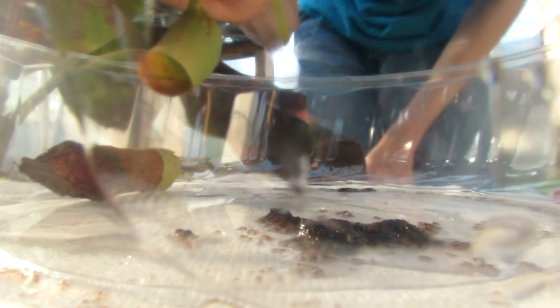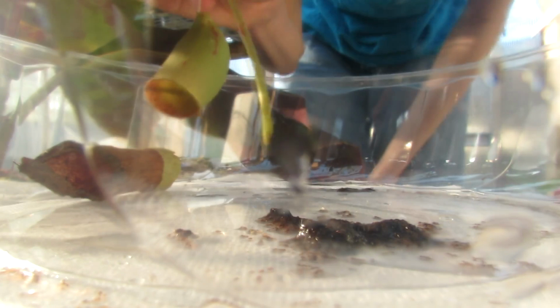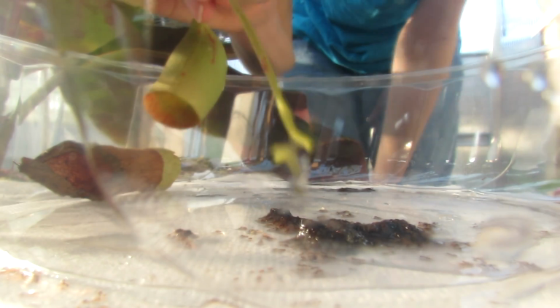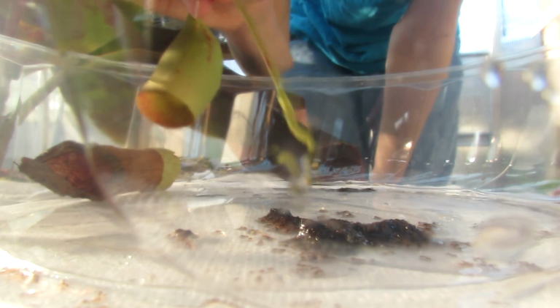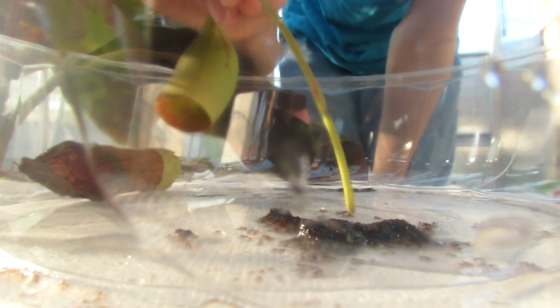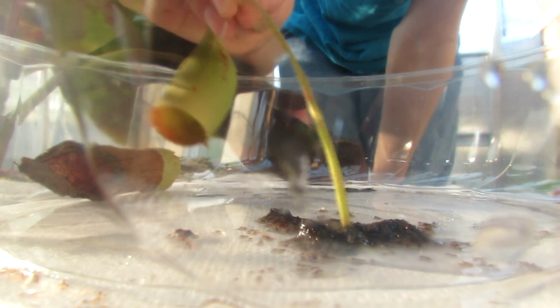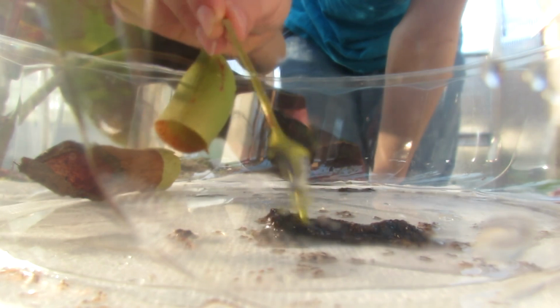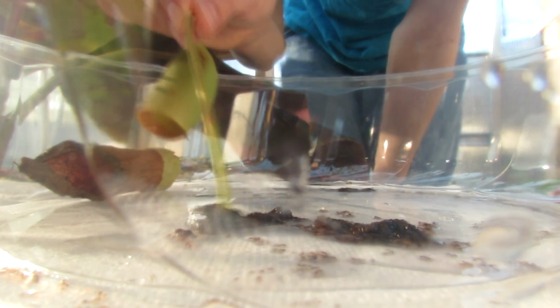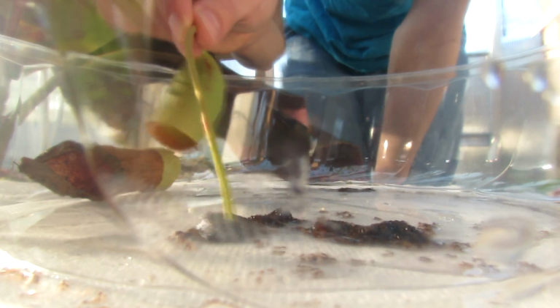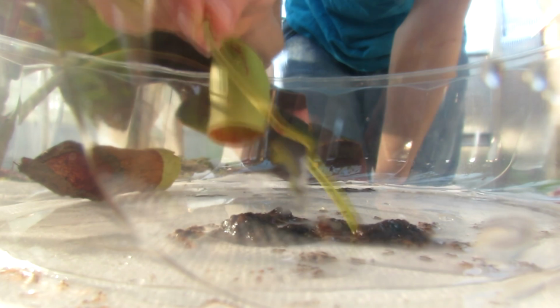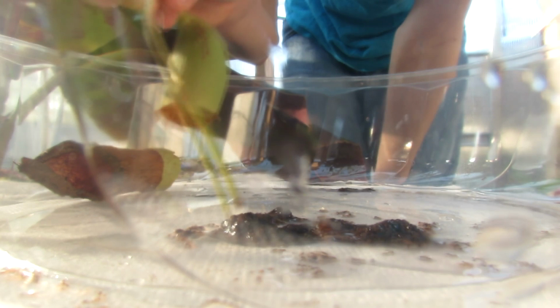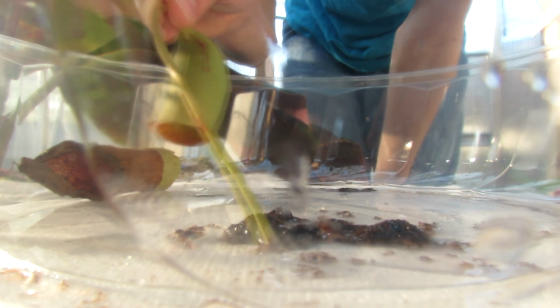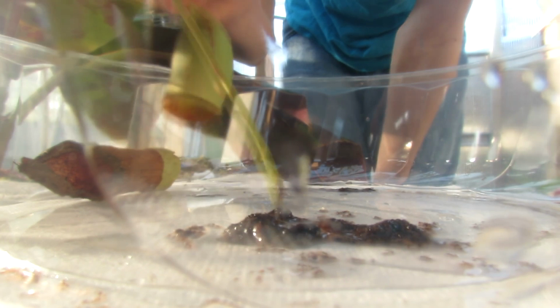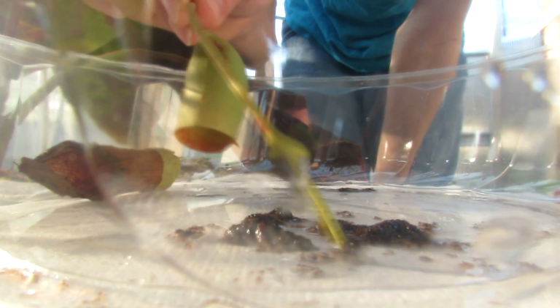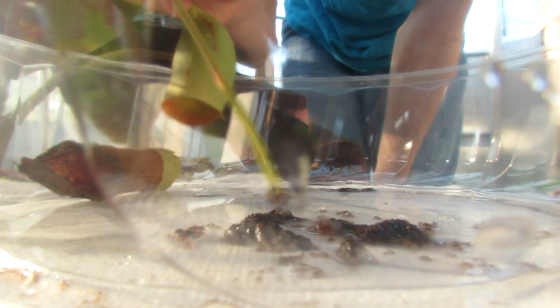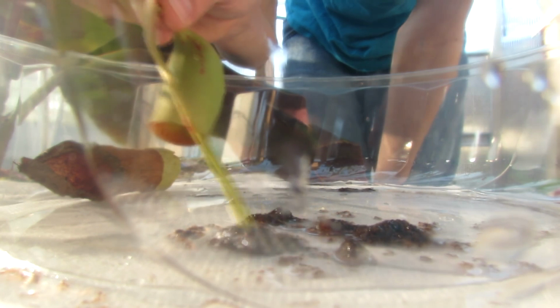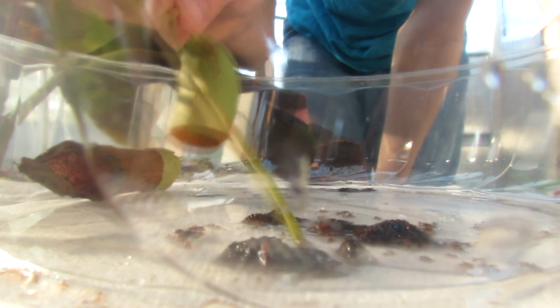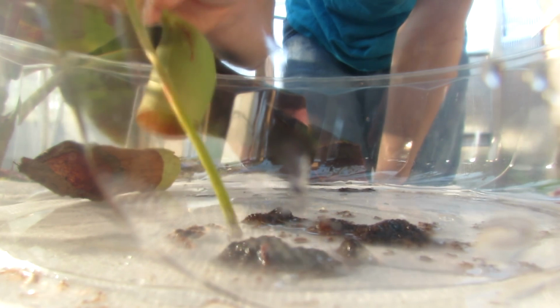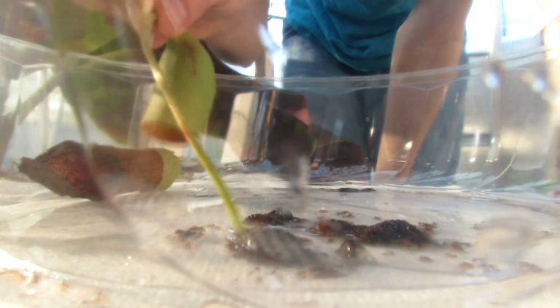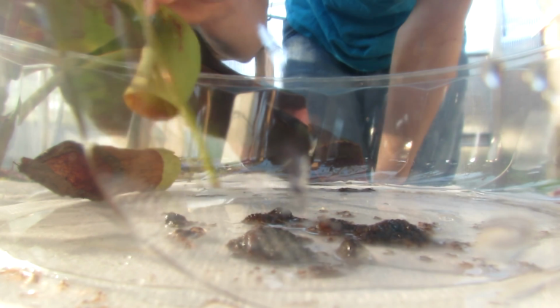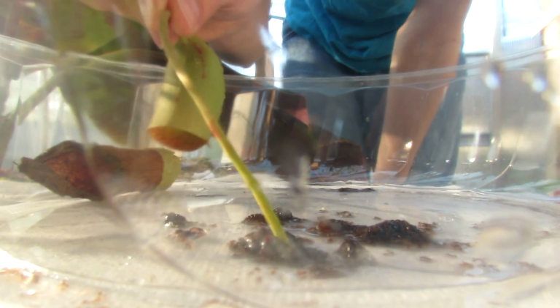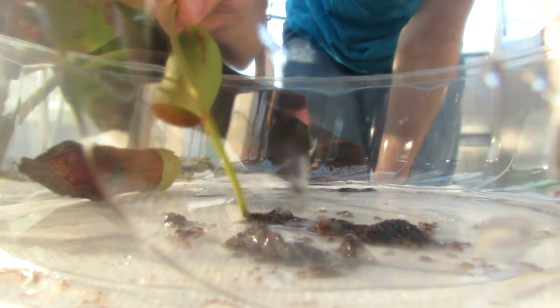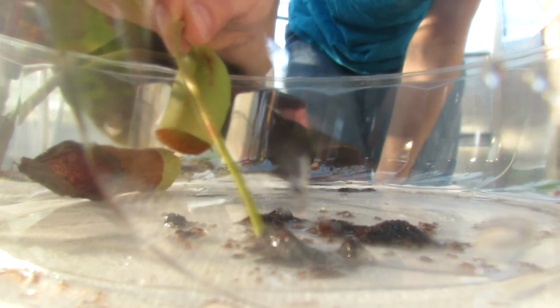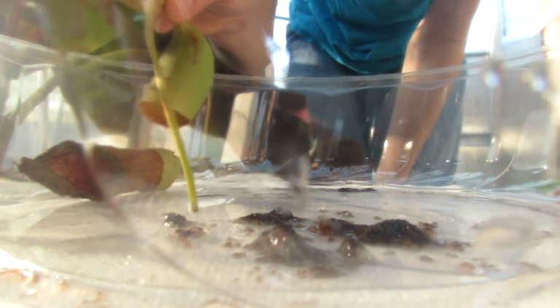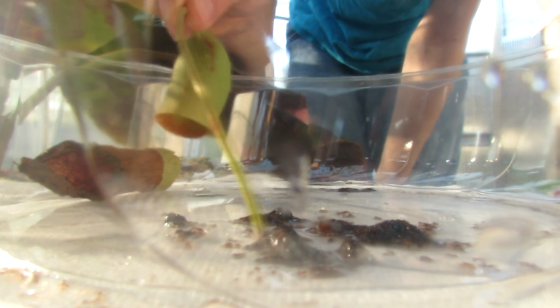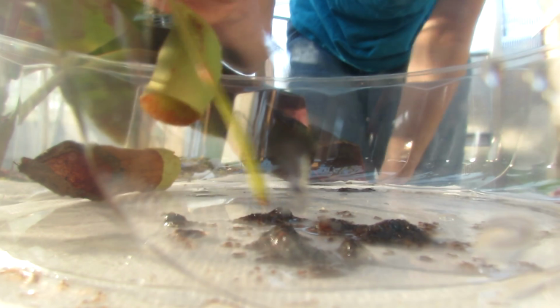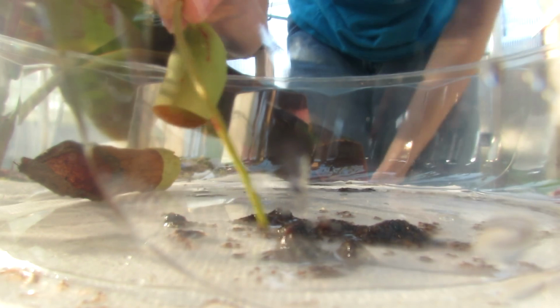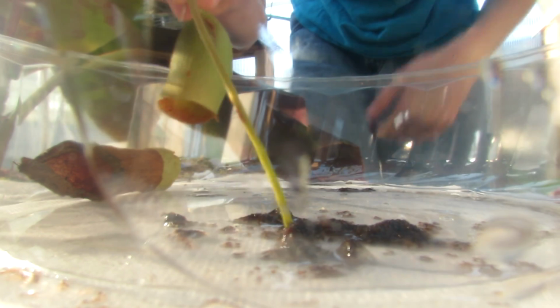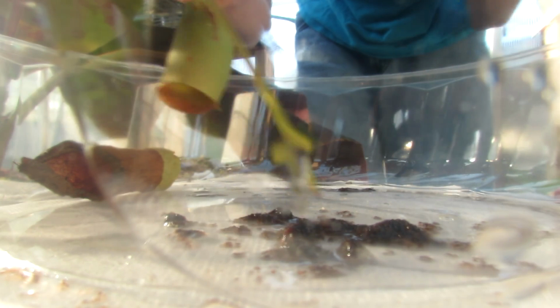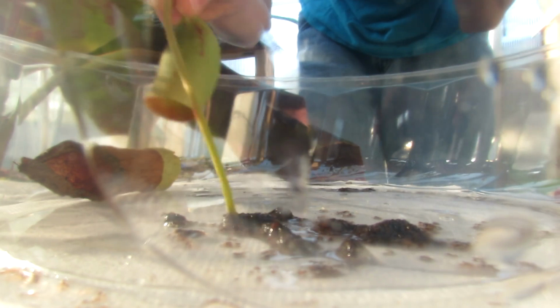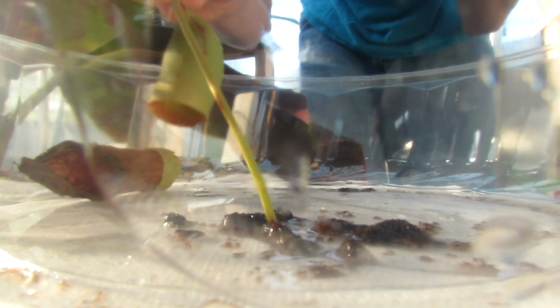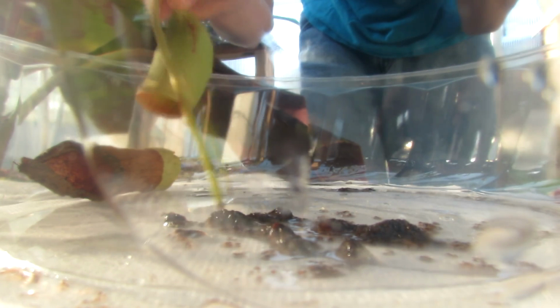I'll just use the tendril here to go through what is inside the stomach. It seems to be globbing together like a ton. You can see that right there — very, very nasty.